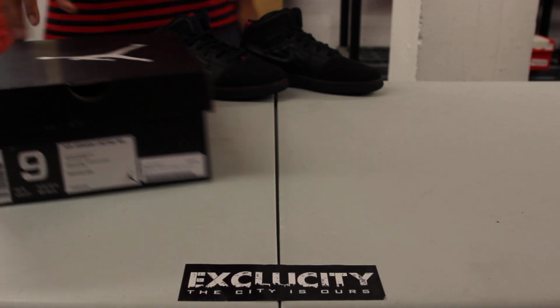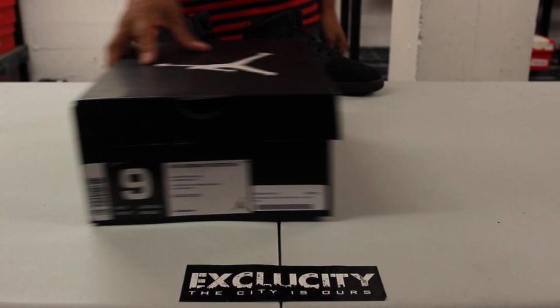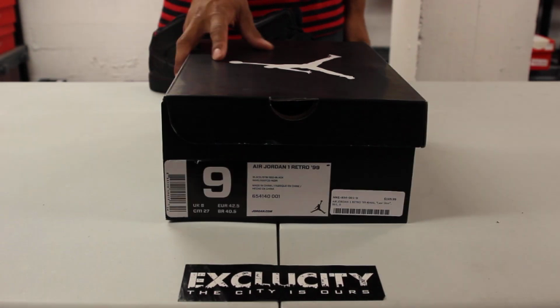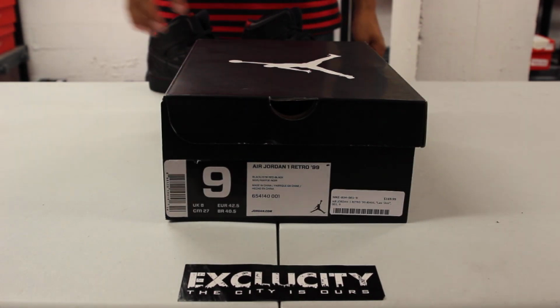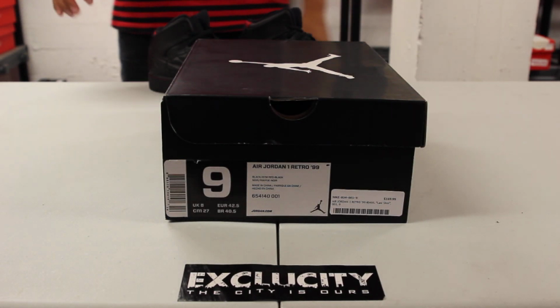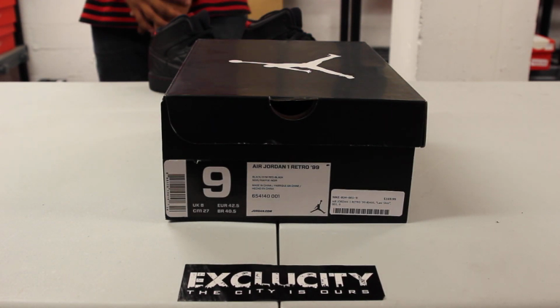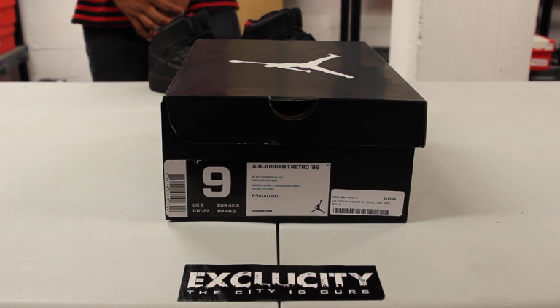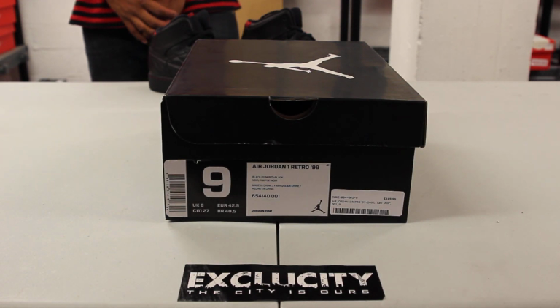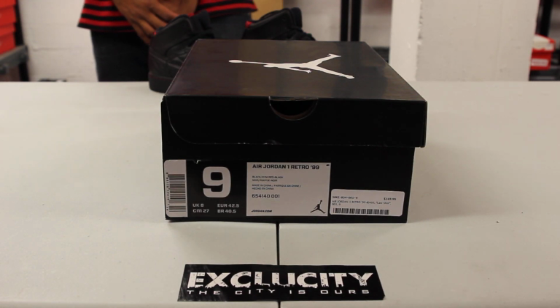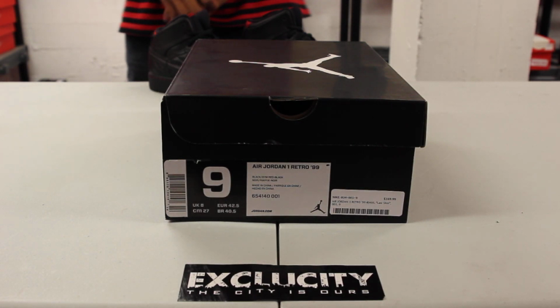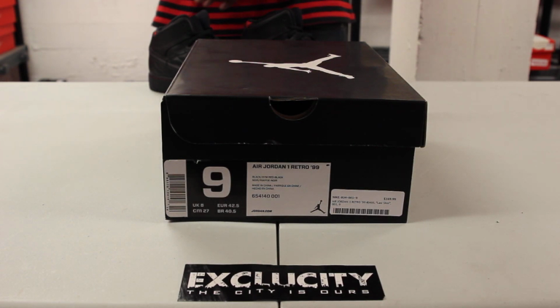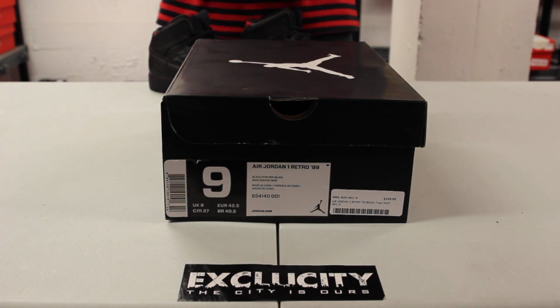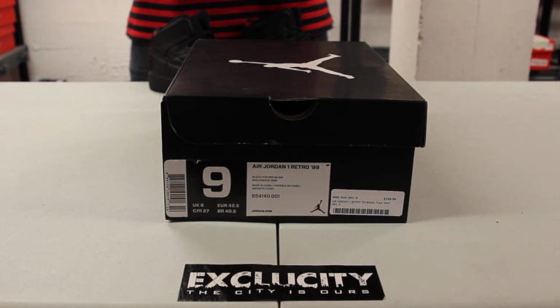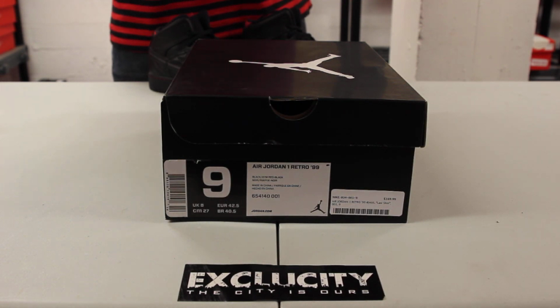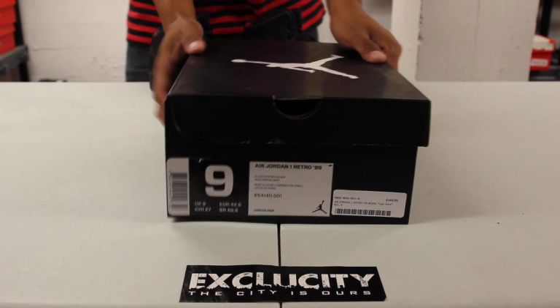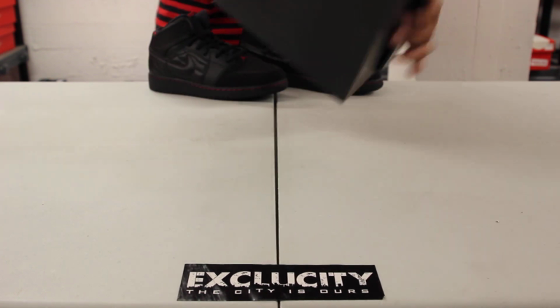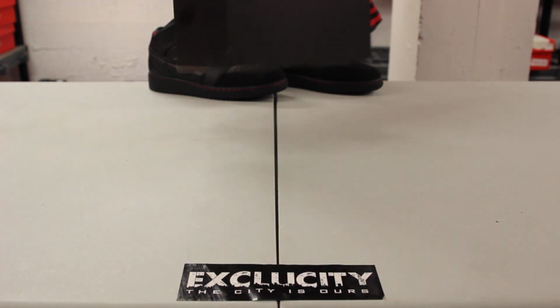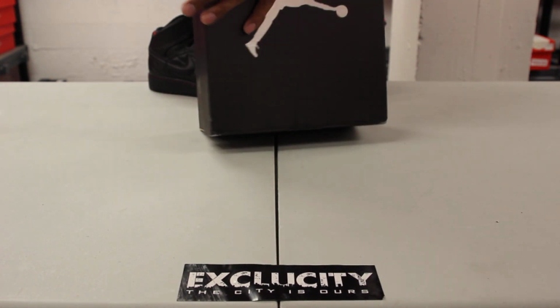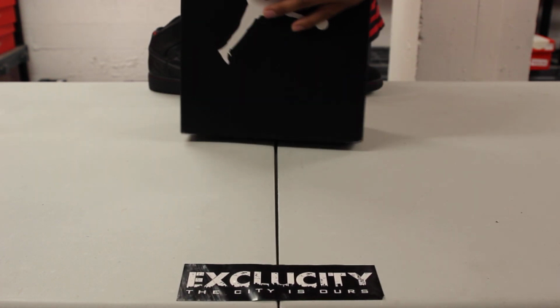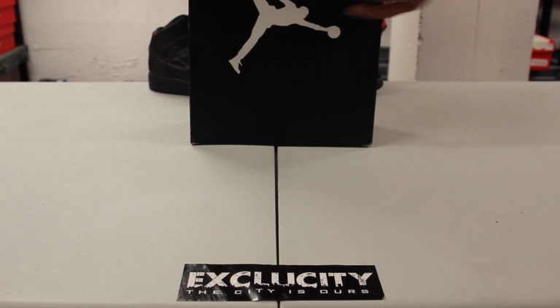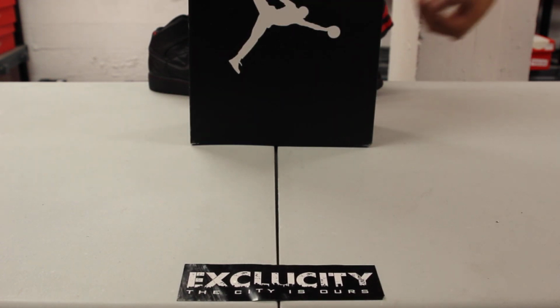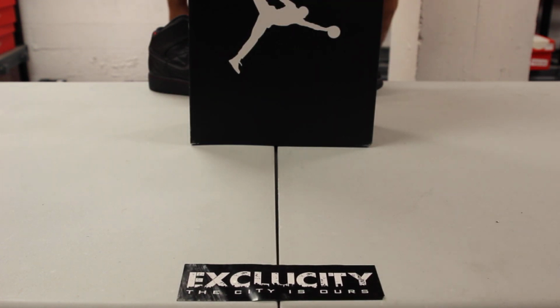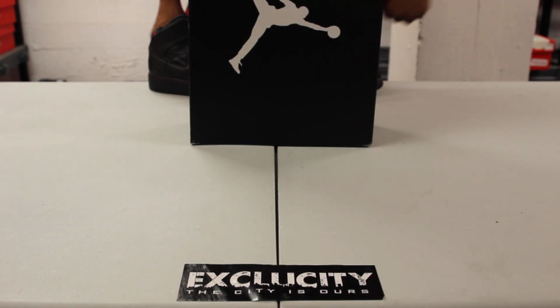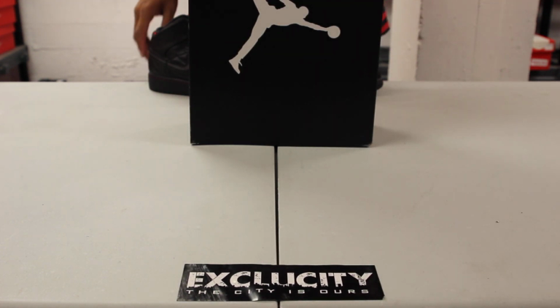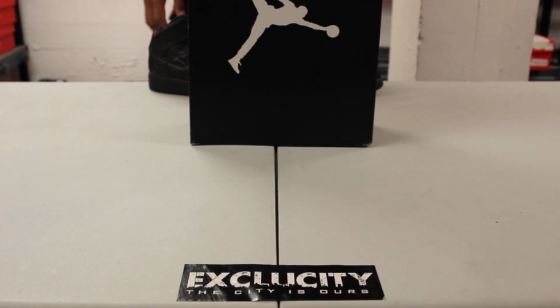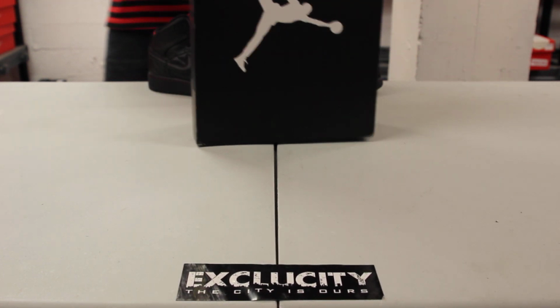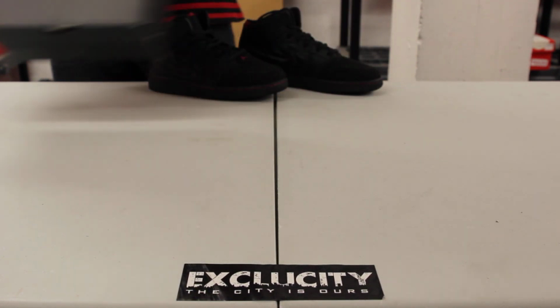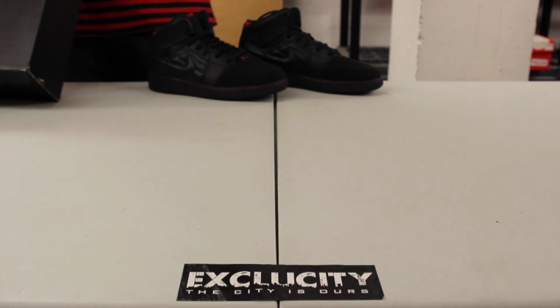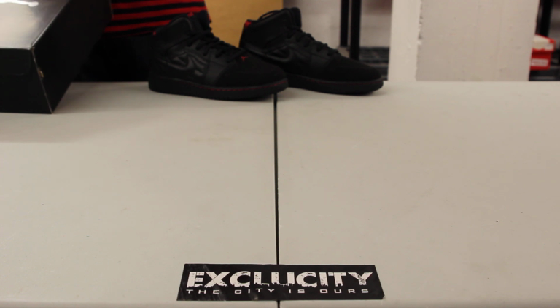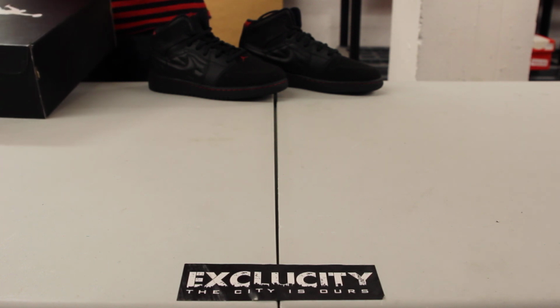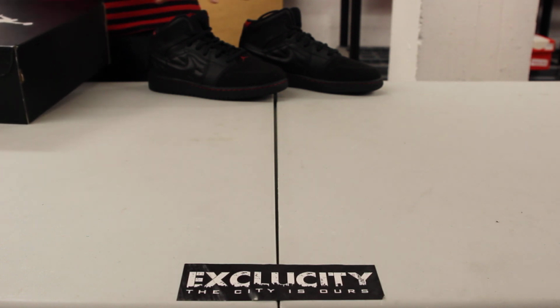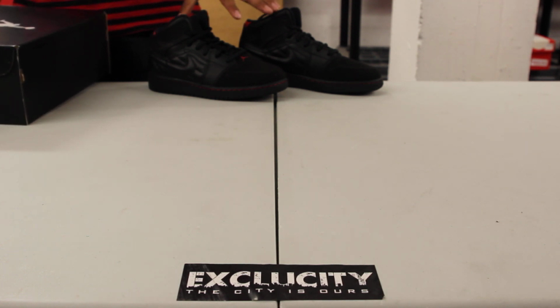What up y'all, Texas City coming to you with another unboxing video. We got the Air Jordan 1 Retro 99 in the official colorway of black, gym red, and black.